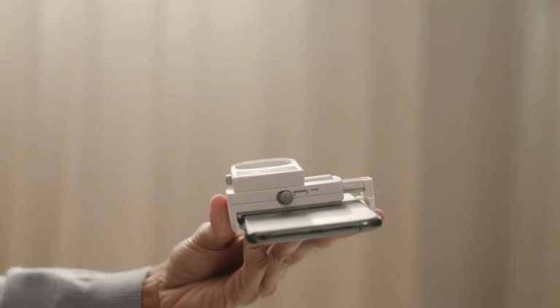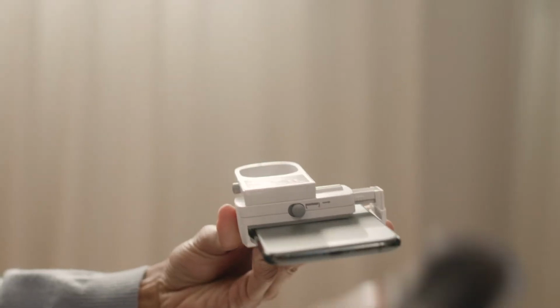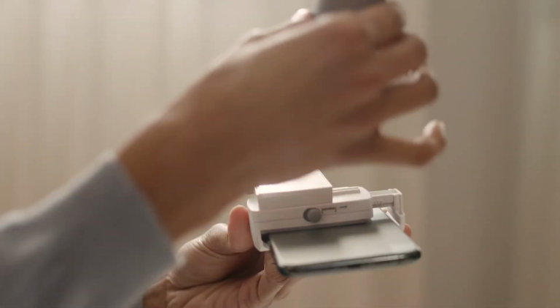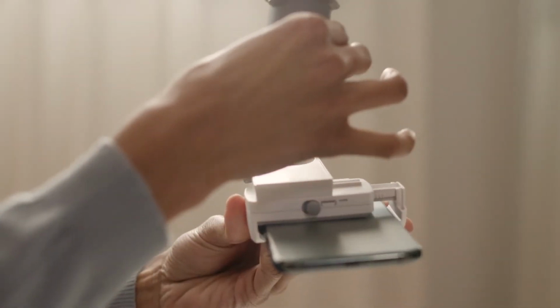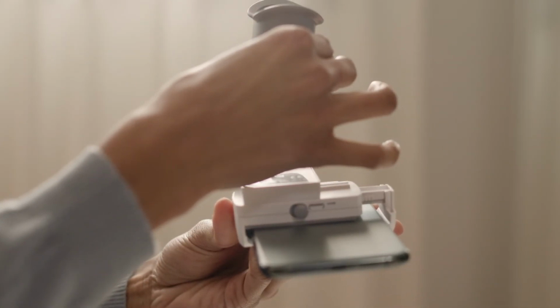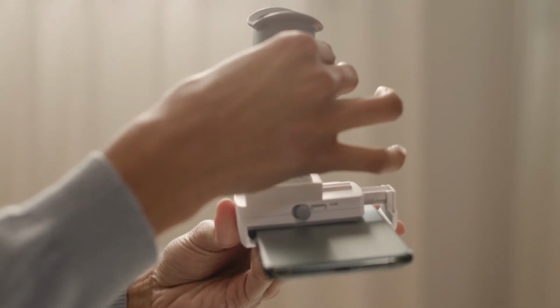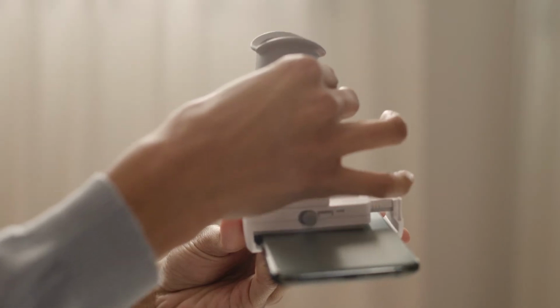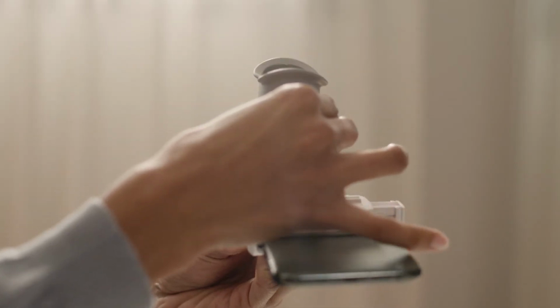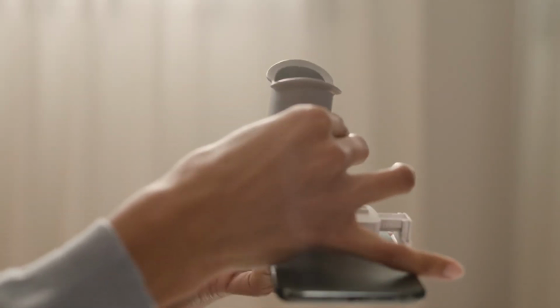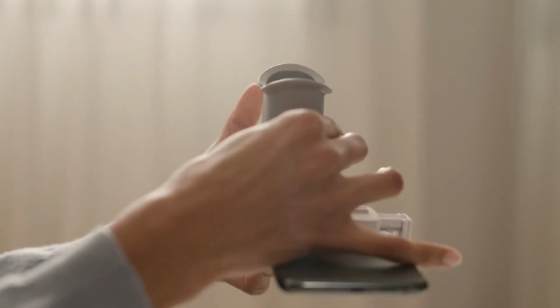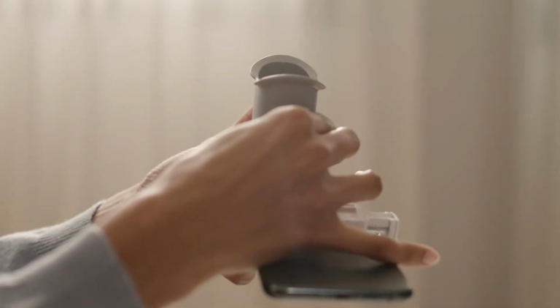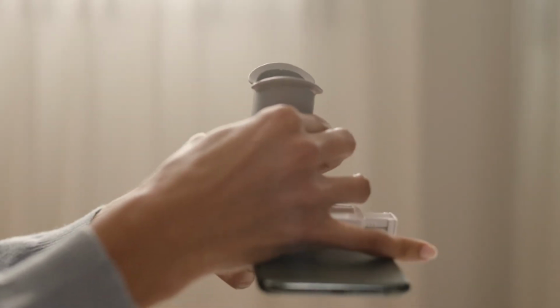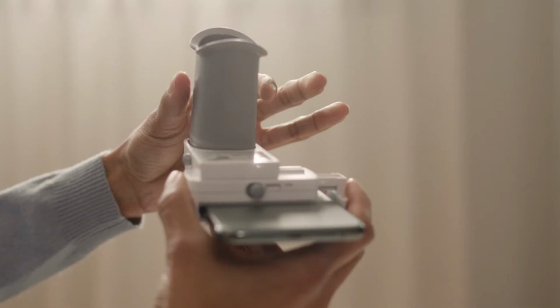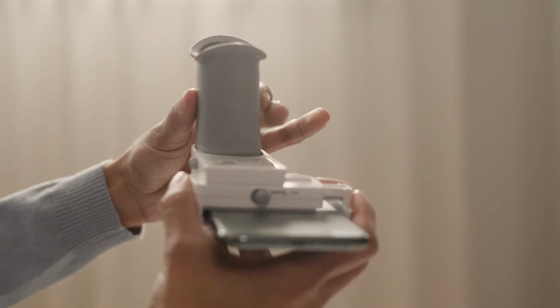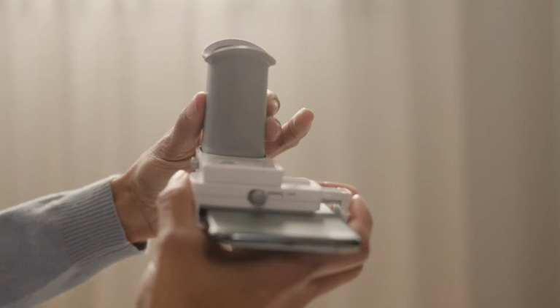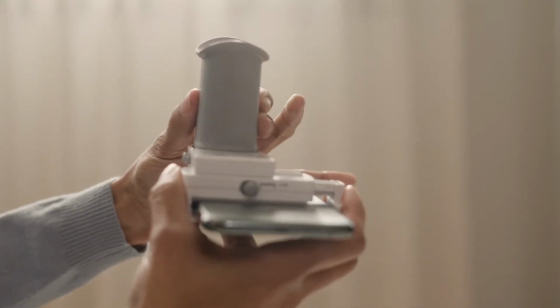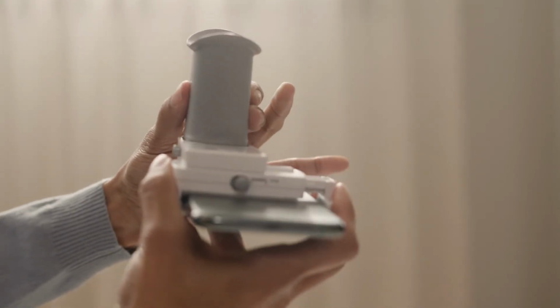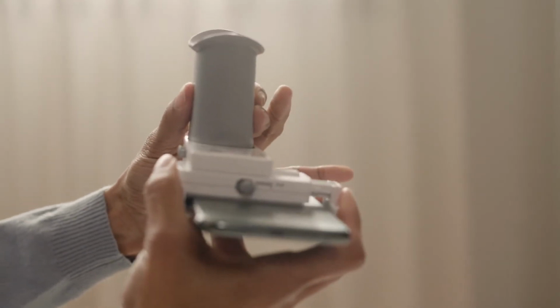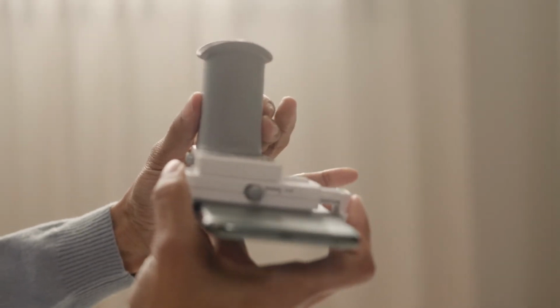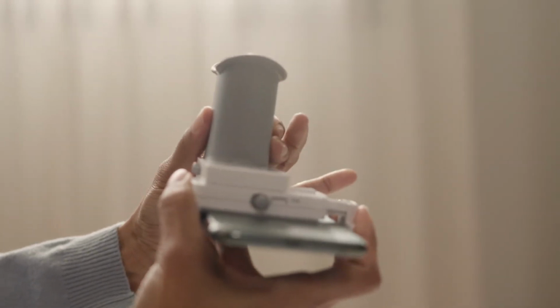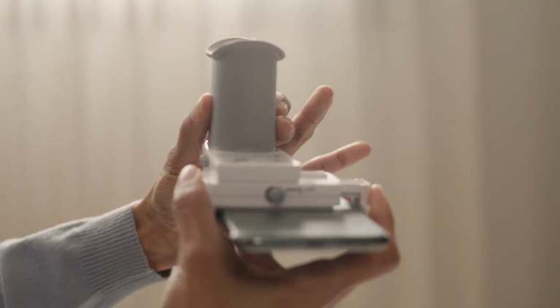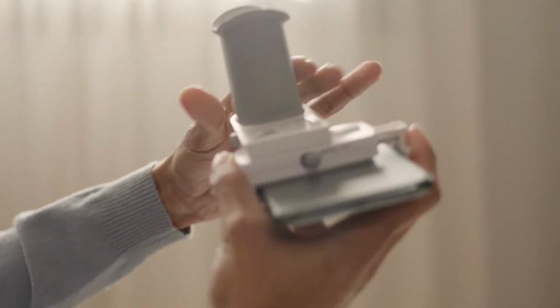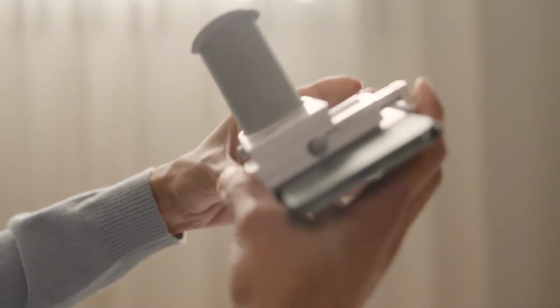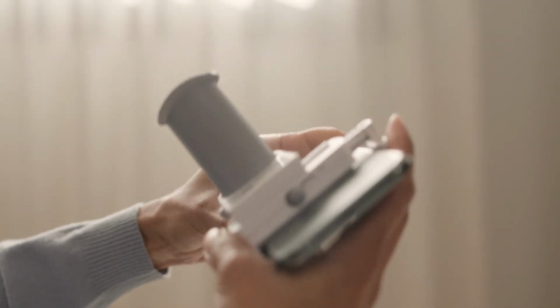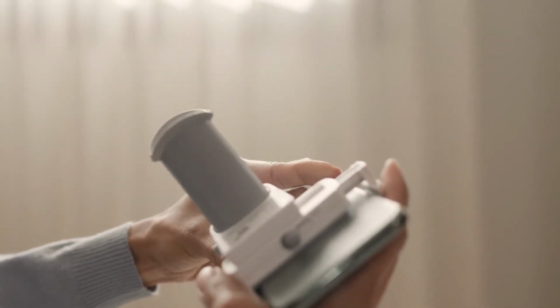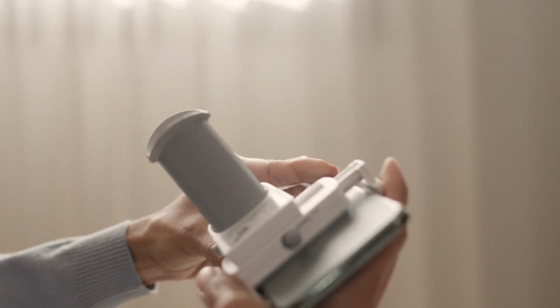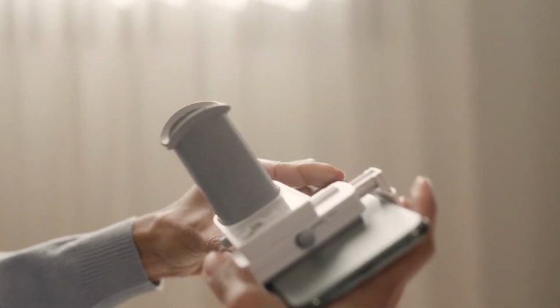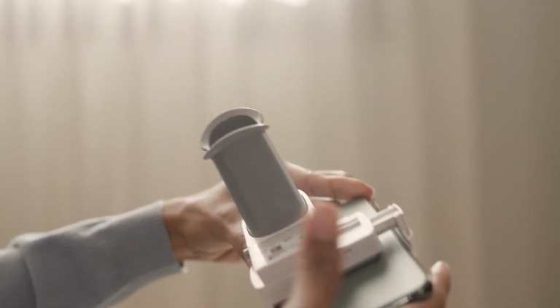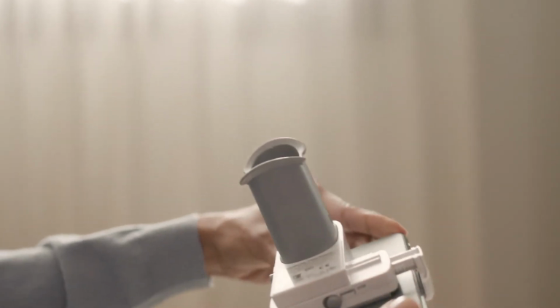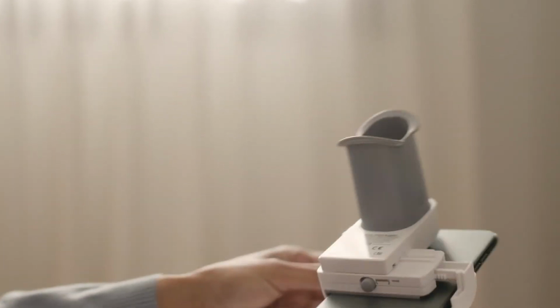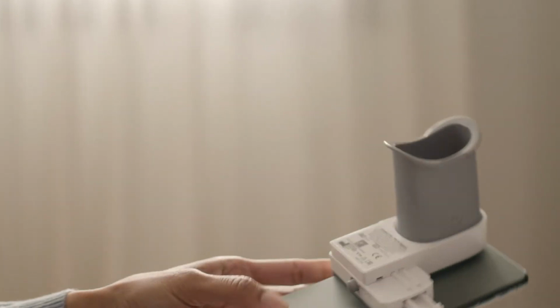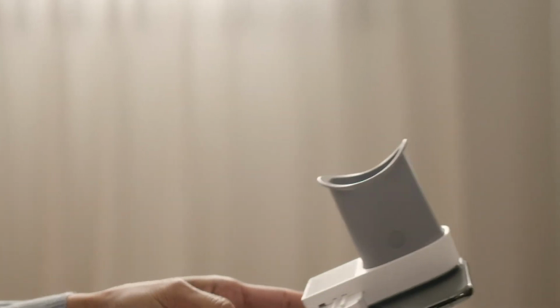Take the cheek retractor tube and insert it firmly into the scan box. You'll hear a click when the tube is properly attached. The app will help you adjust the scan box so the tube is centered on the screen.